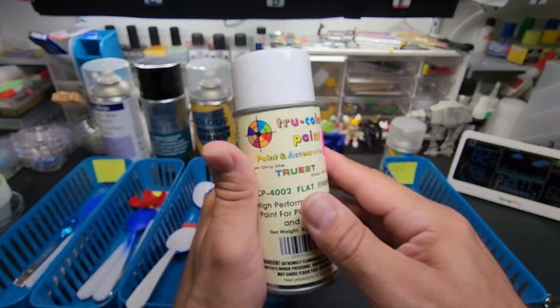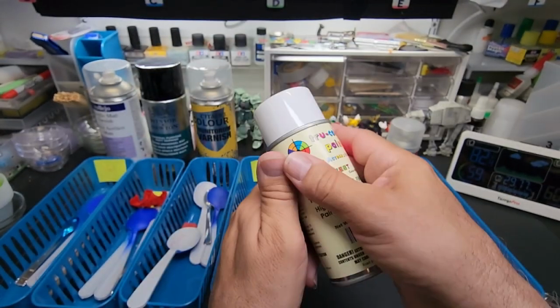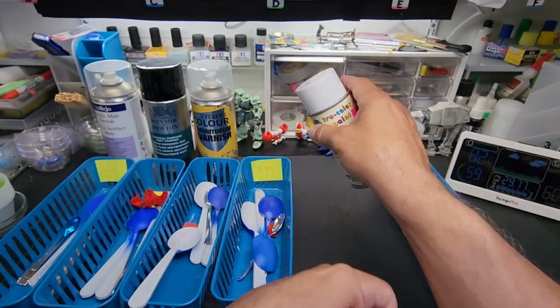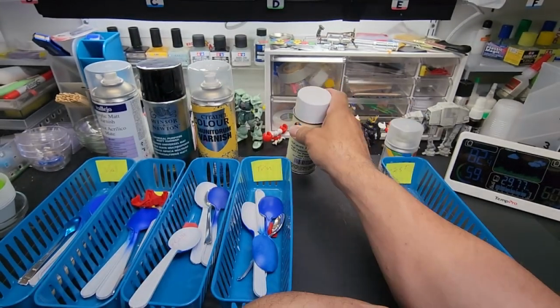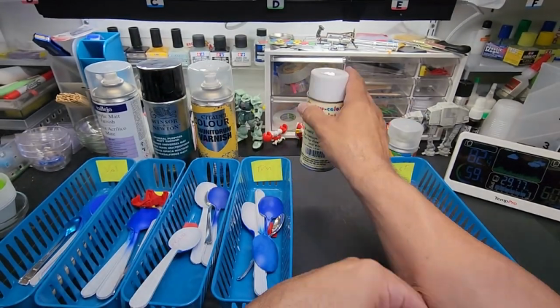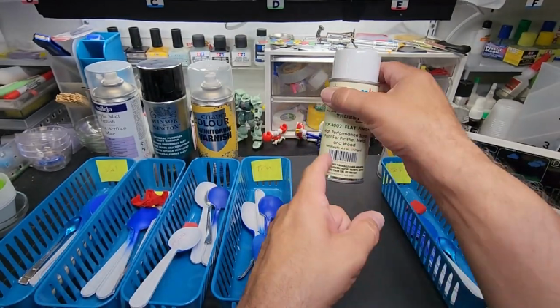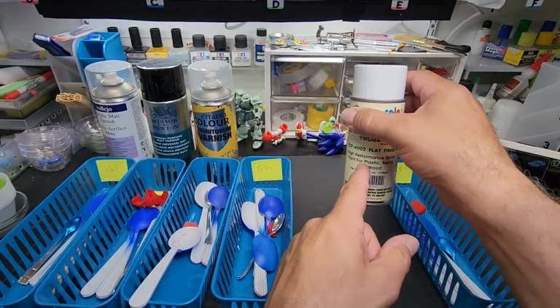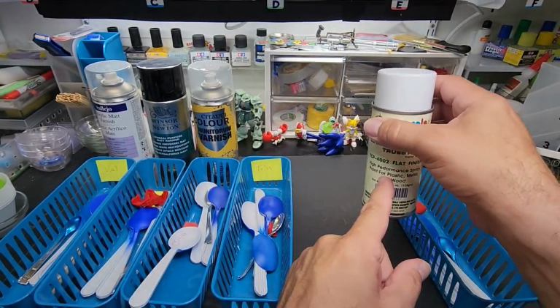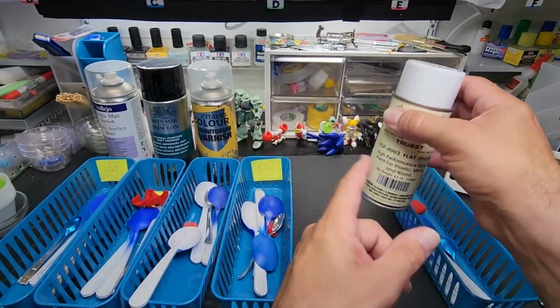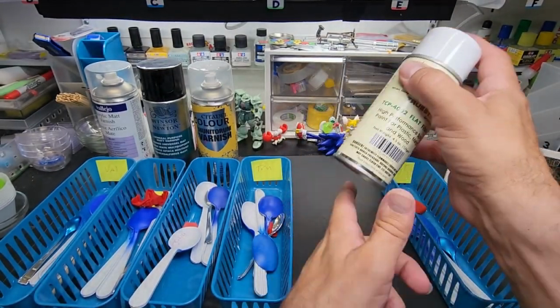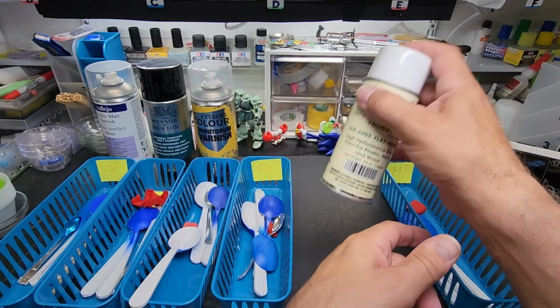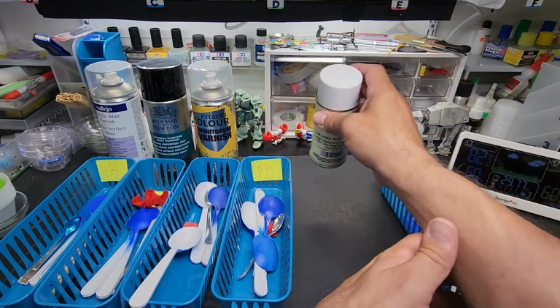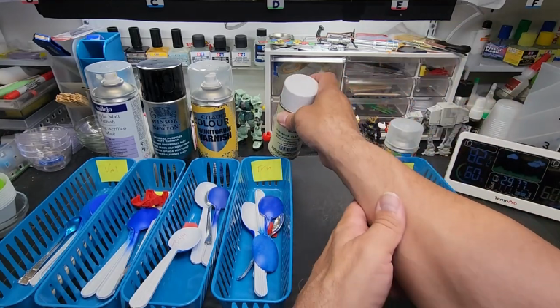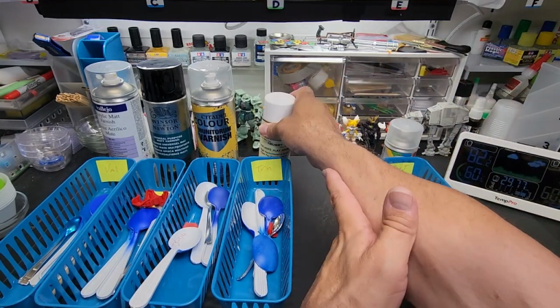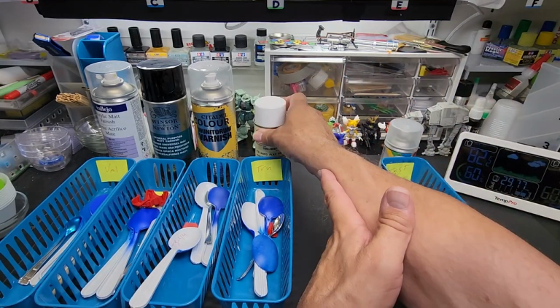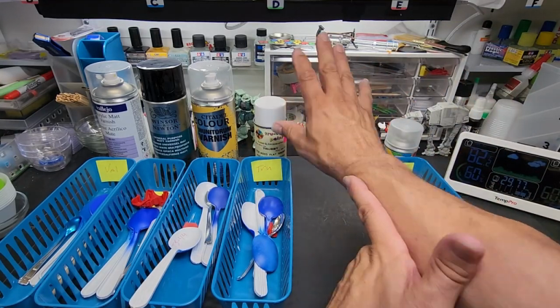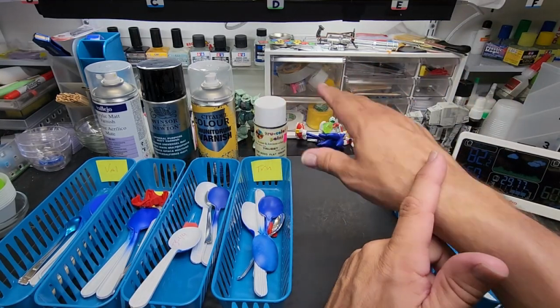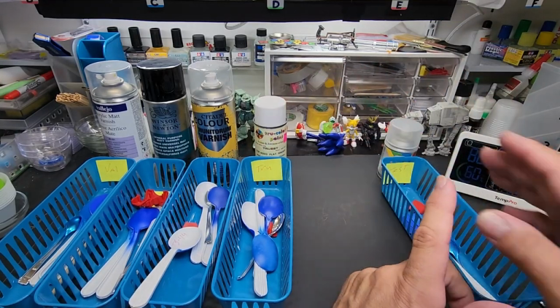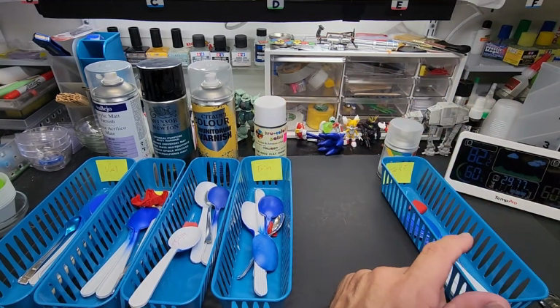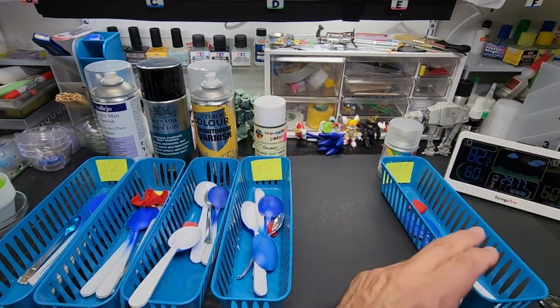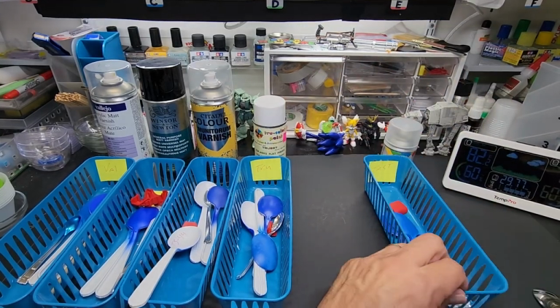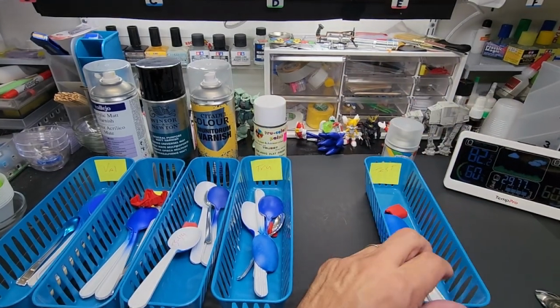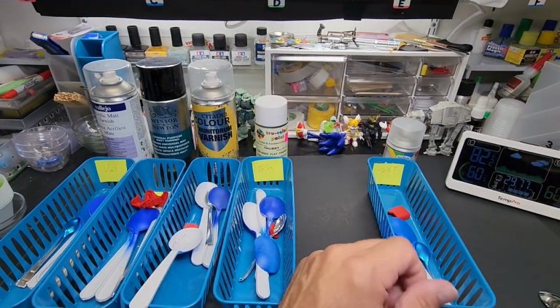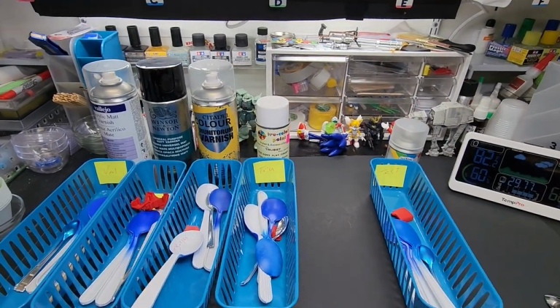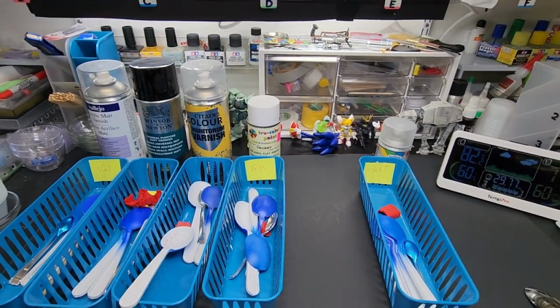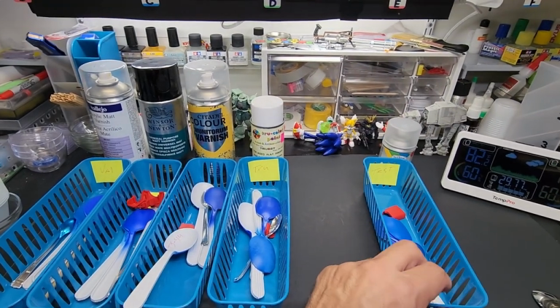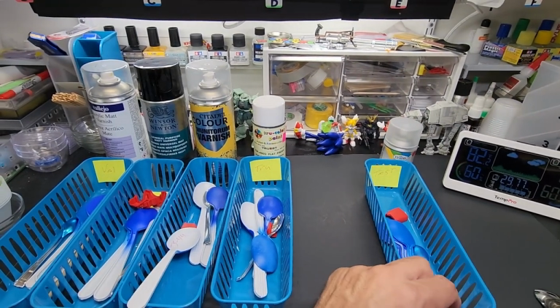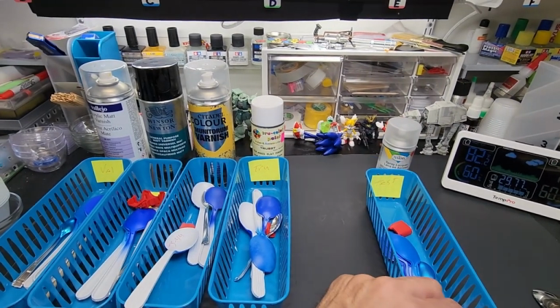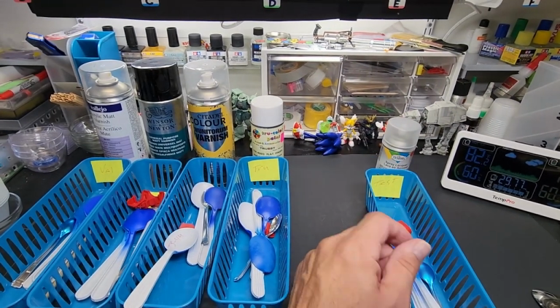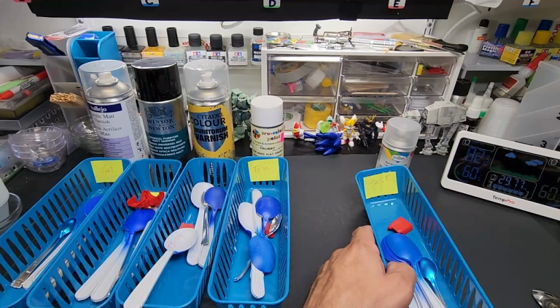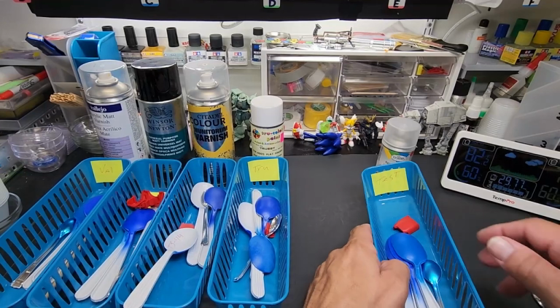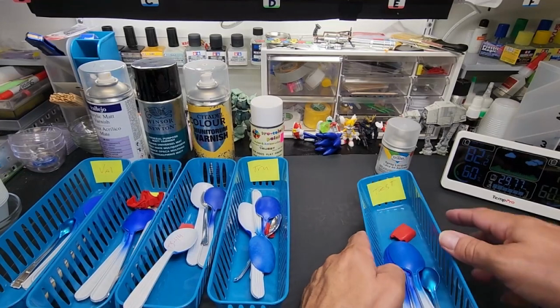Their regular paint is awesome — I use the black for bases, they have a shiny black that's awesome. But the clear coat is not that one.